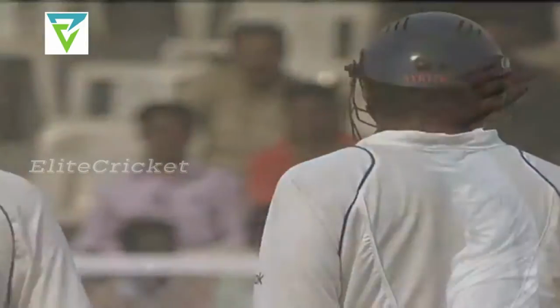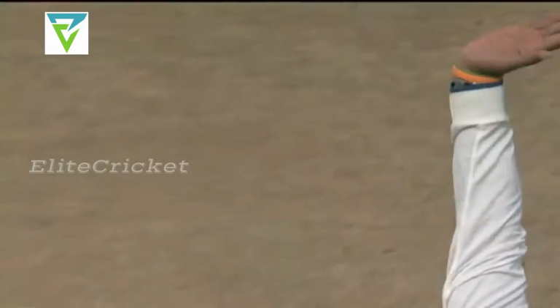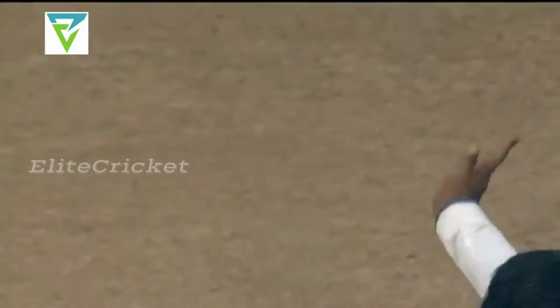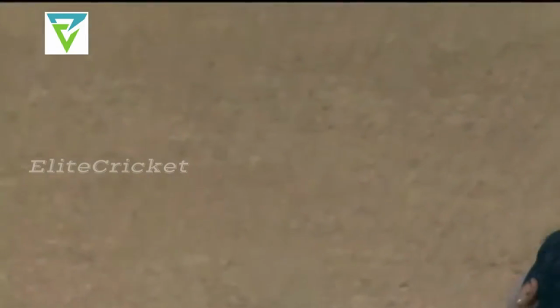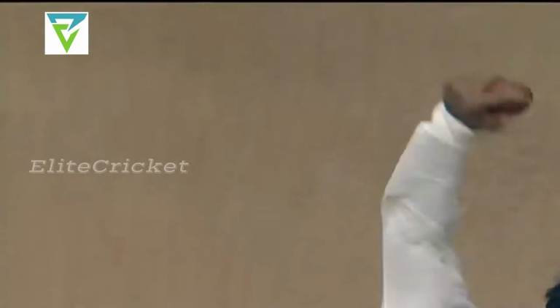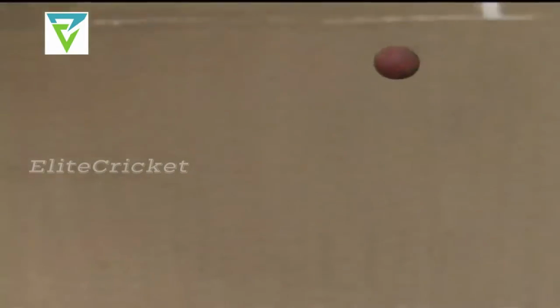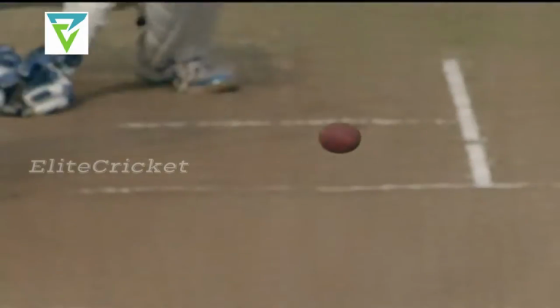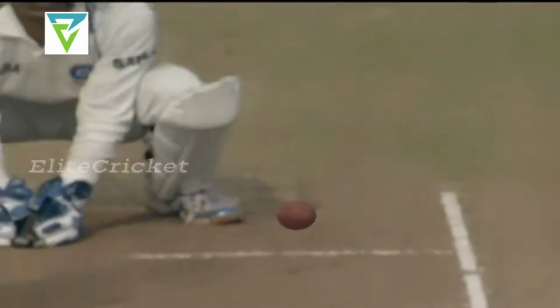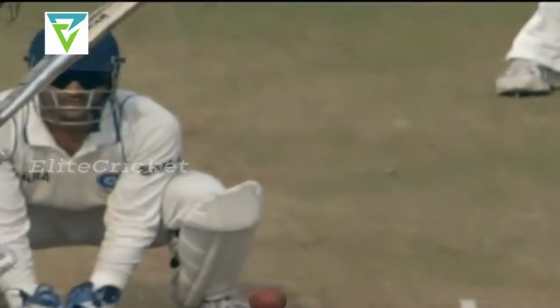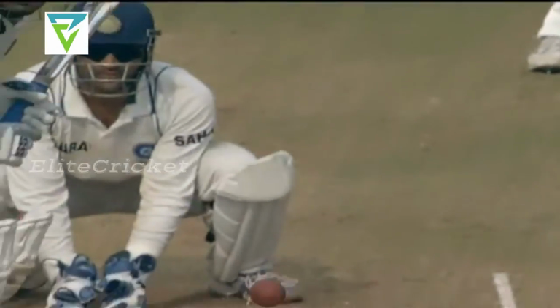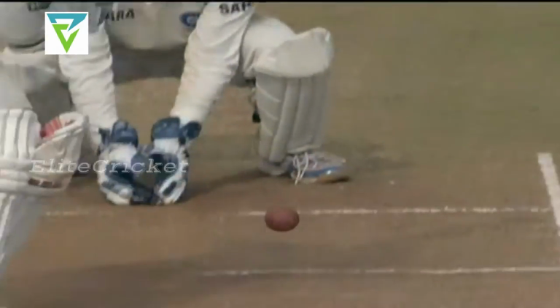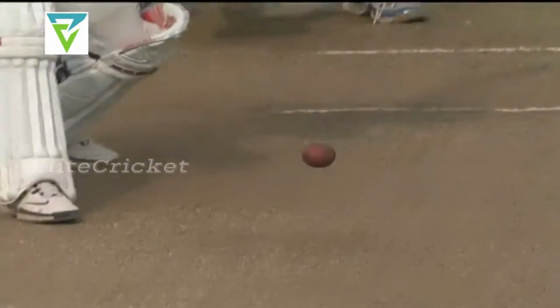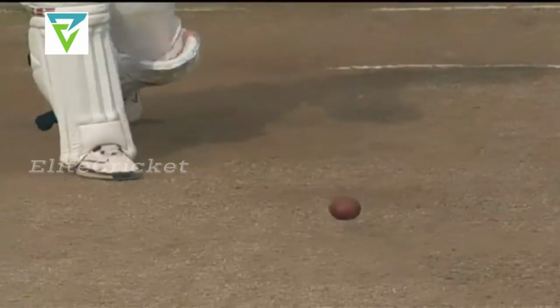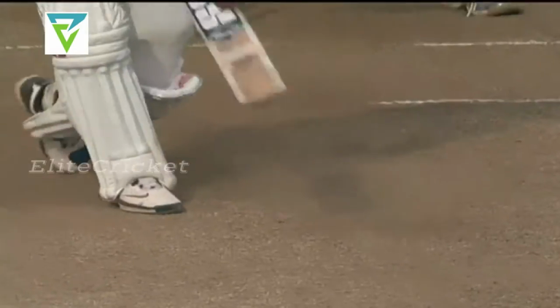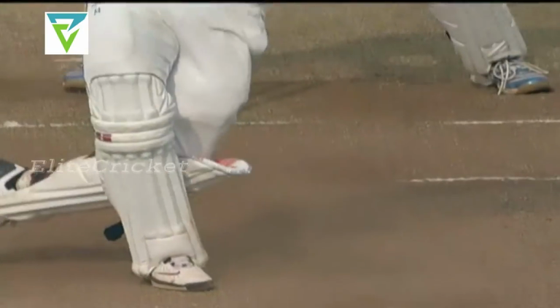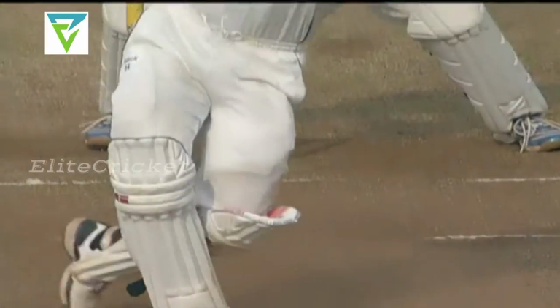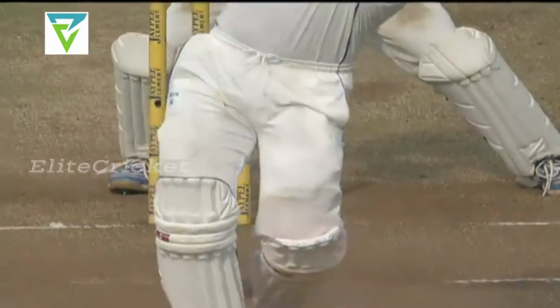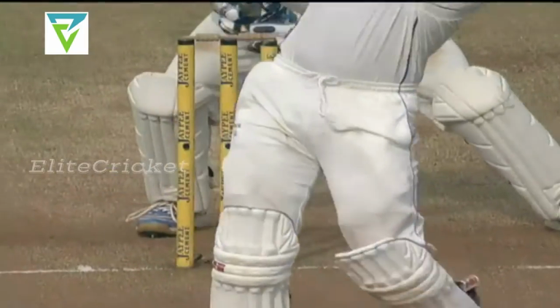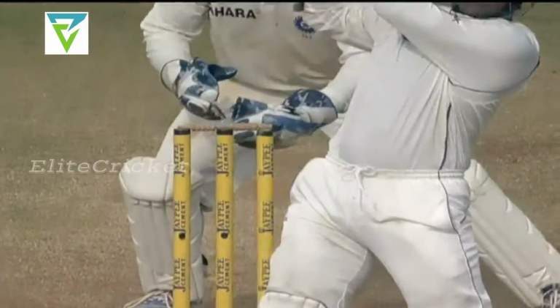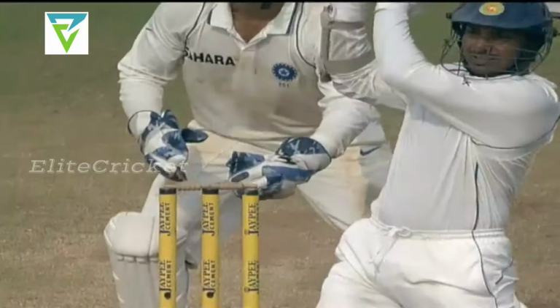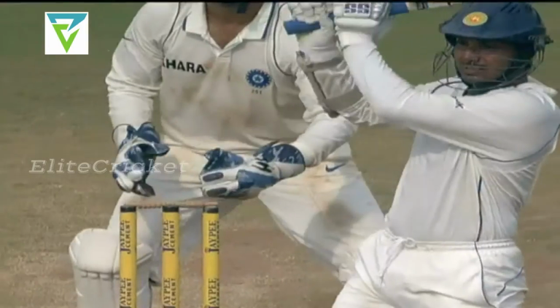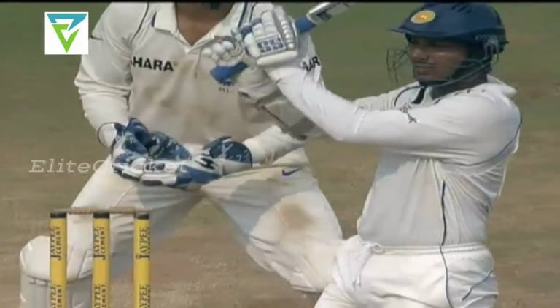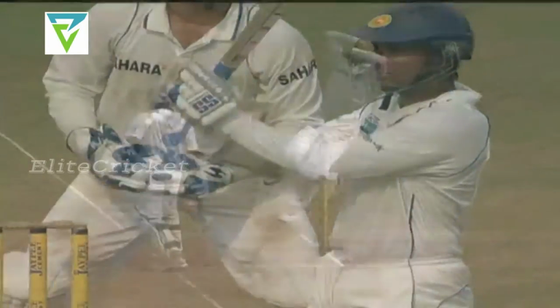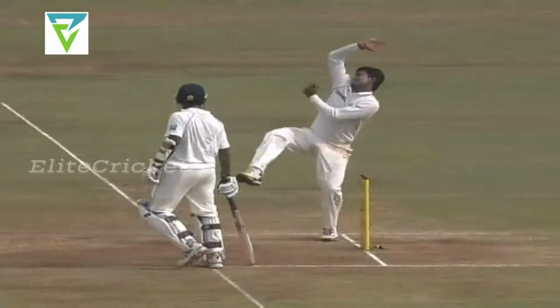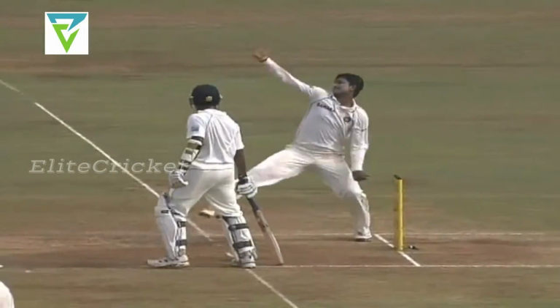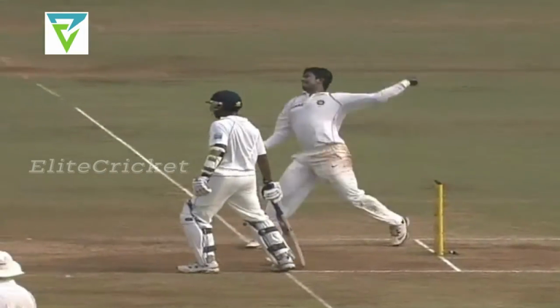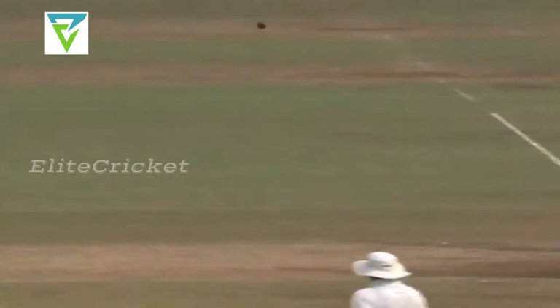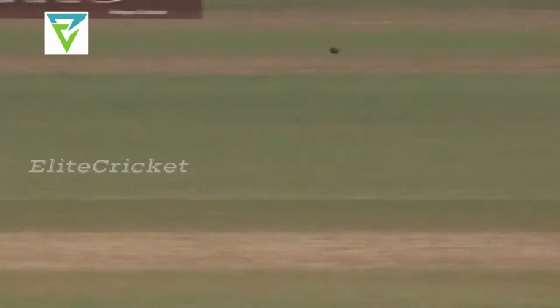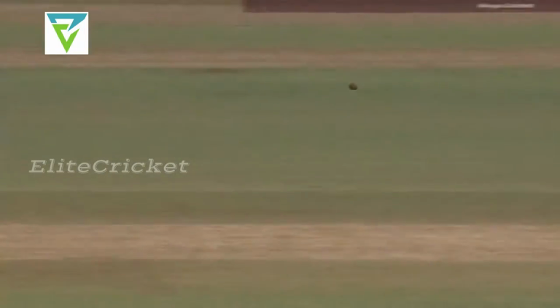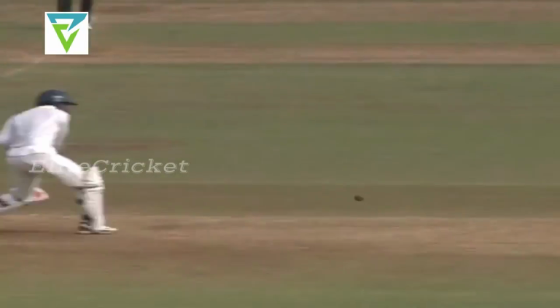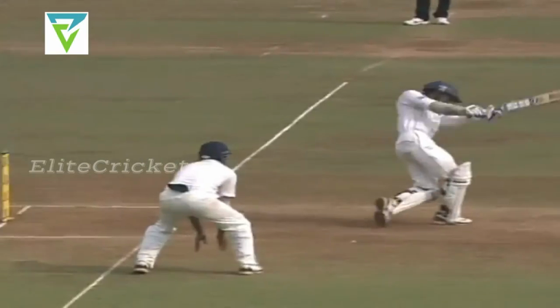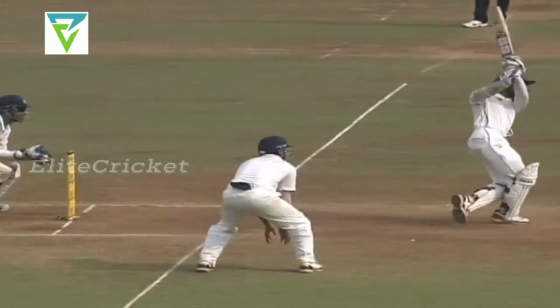Using his feet, going towards the pitch of the ball, giving him just a little bit of room to be able to free his arms — that's a lovely hit by the Sri Lankan captain.